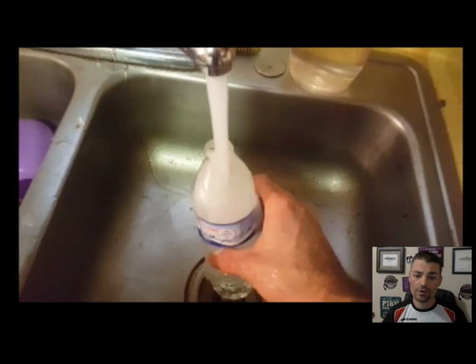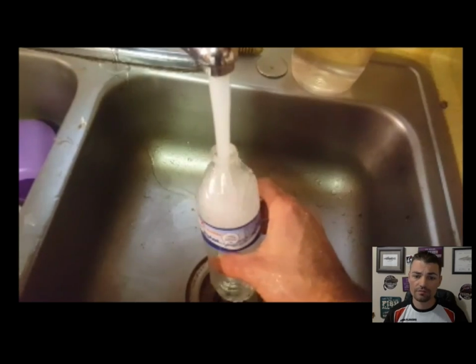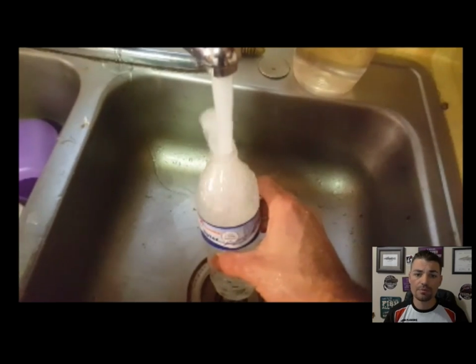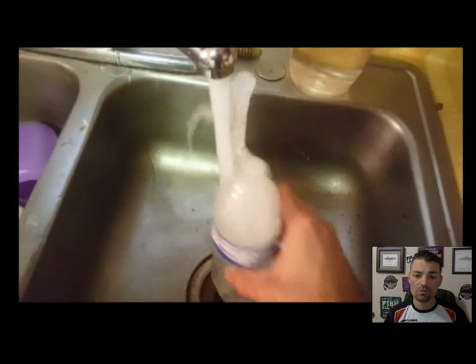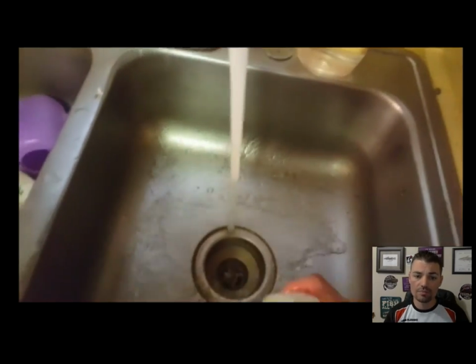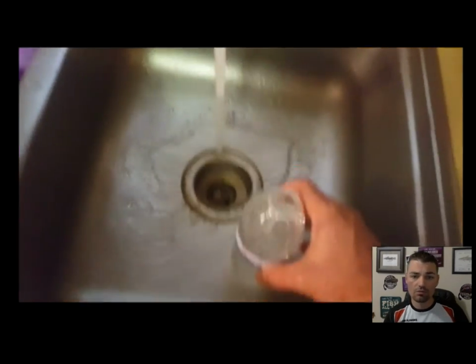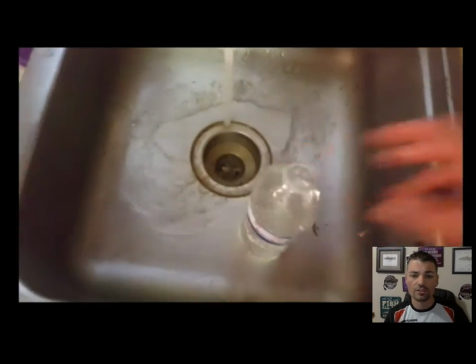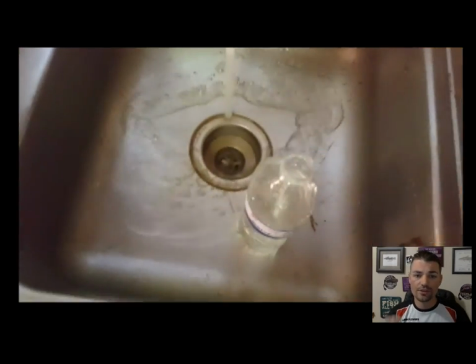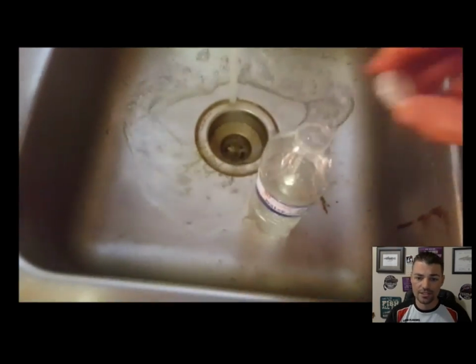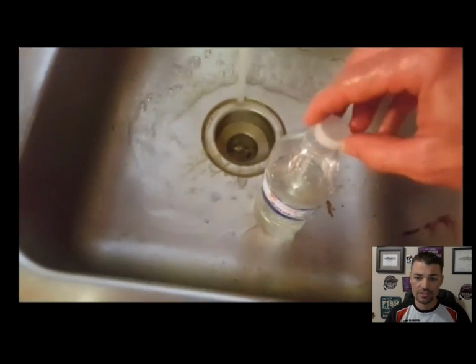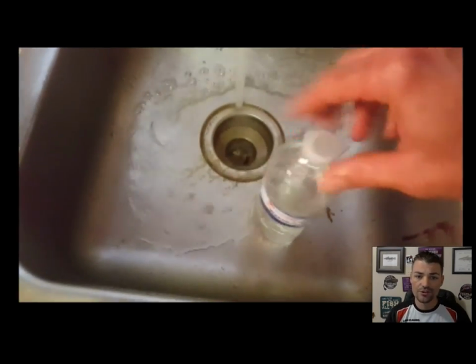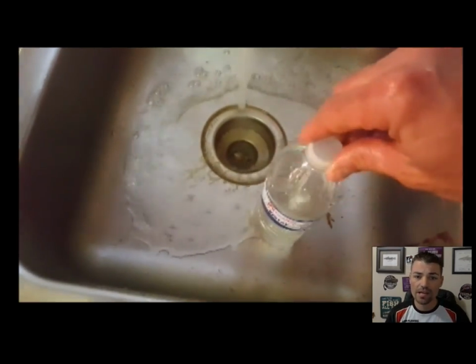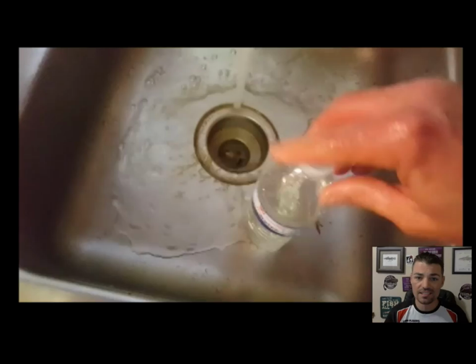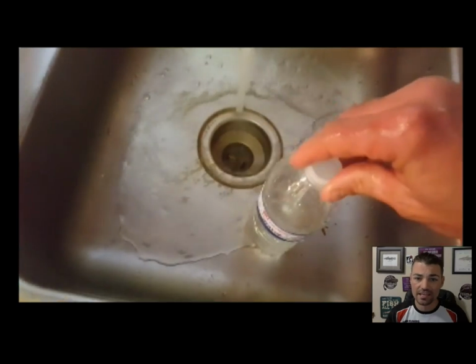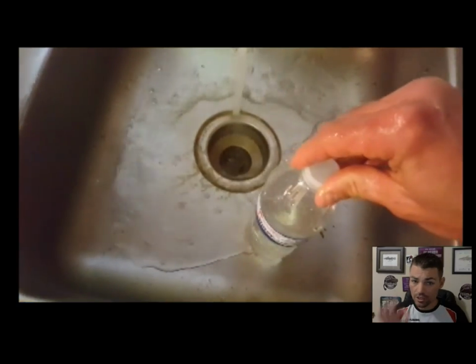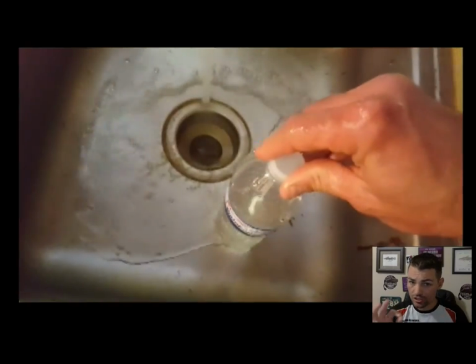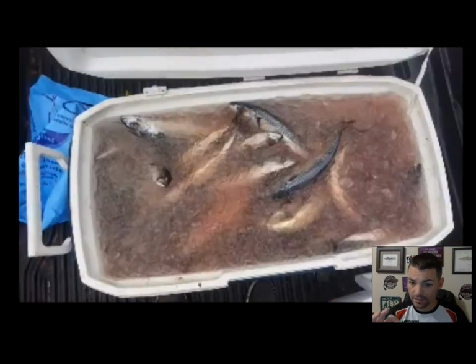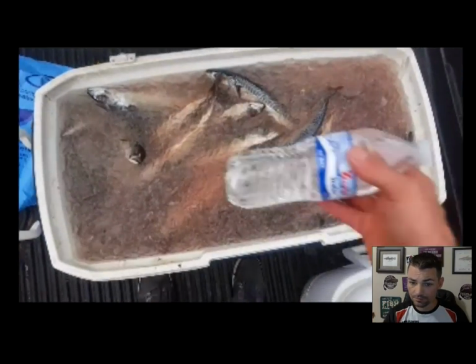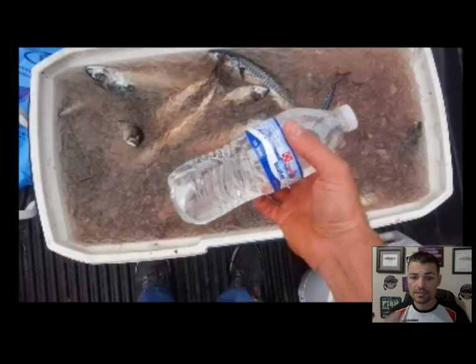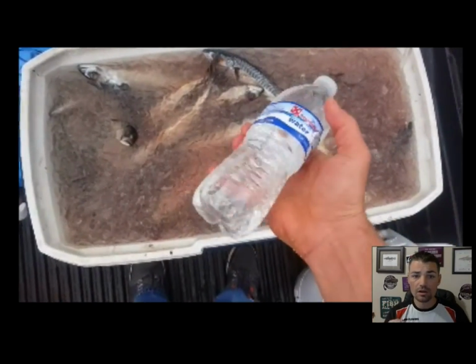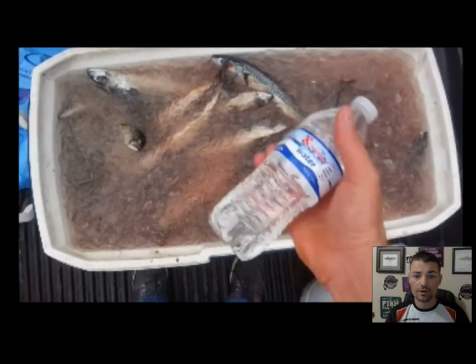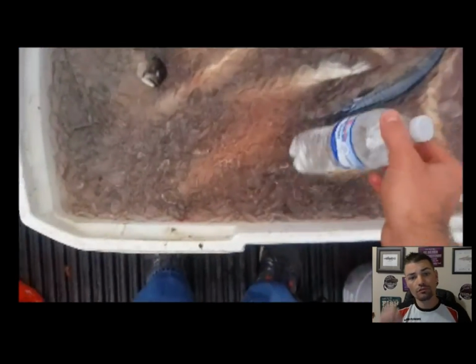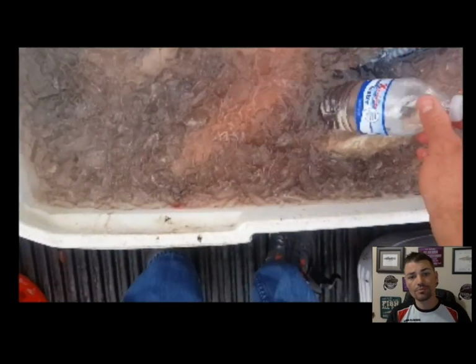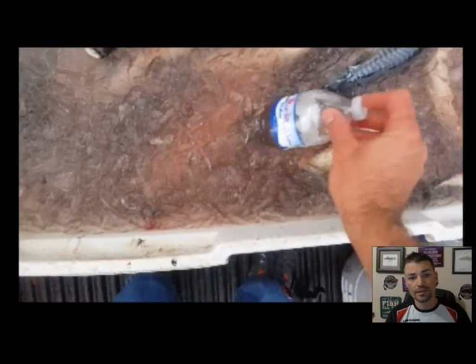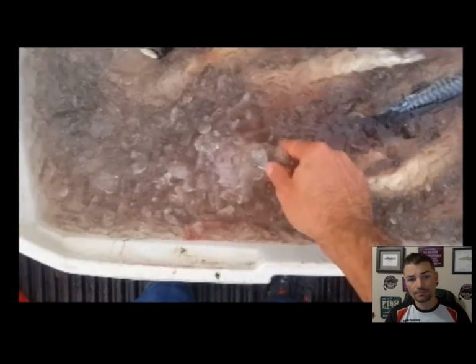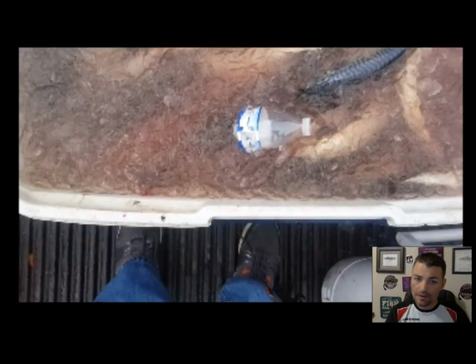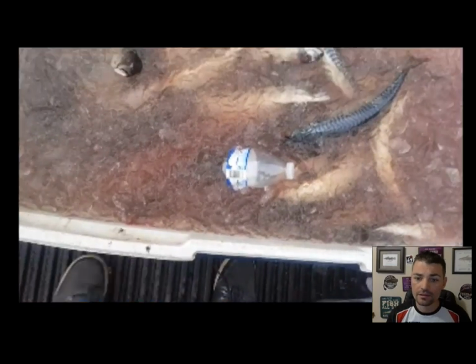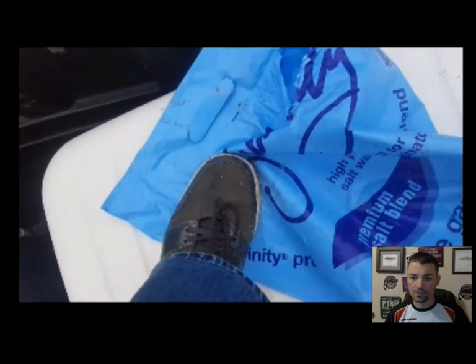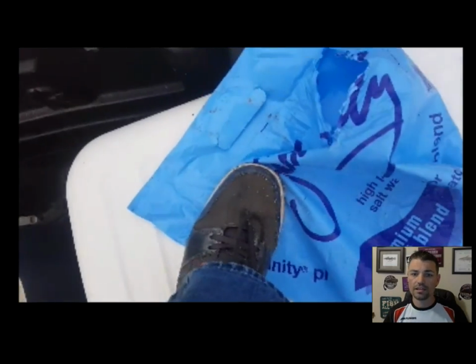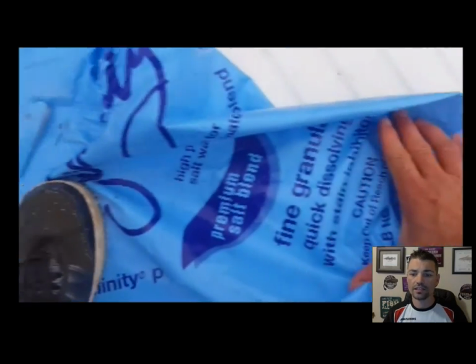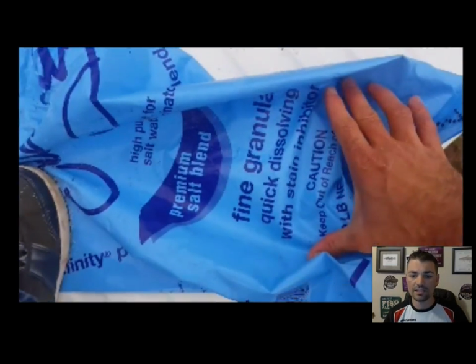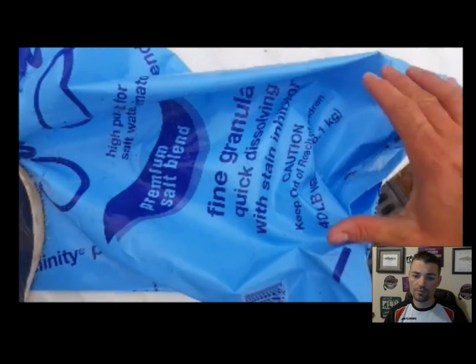Next thing you want to do is fill up a bottle of water — this bottle of water is going to be your tester to make sure your brine mix is kicking just right. Take the bottle of water, throw it in your brine mix, and hook it down in there.